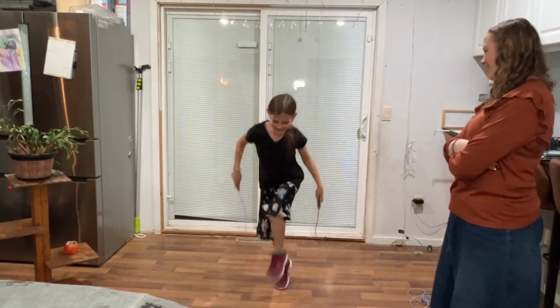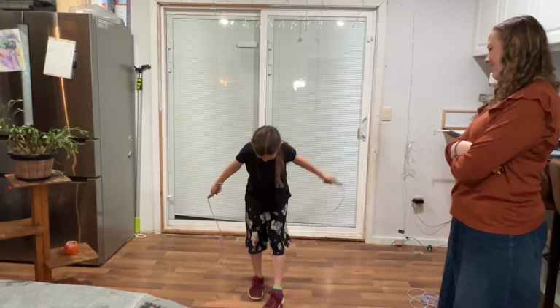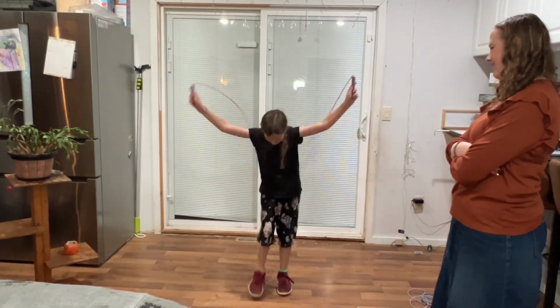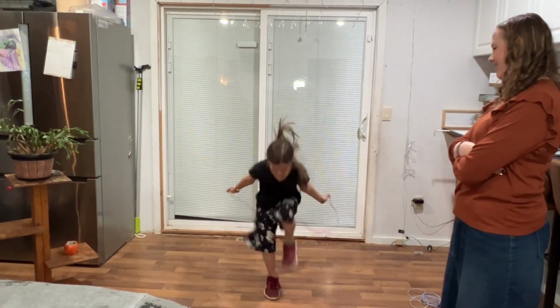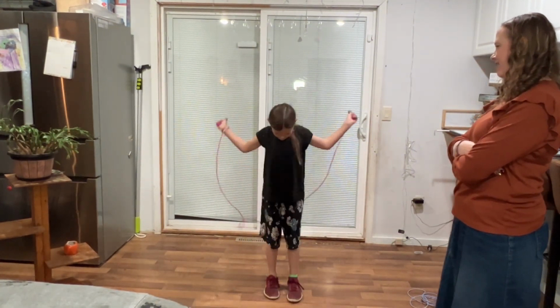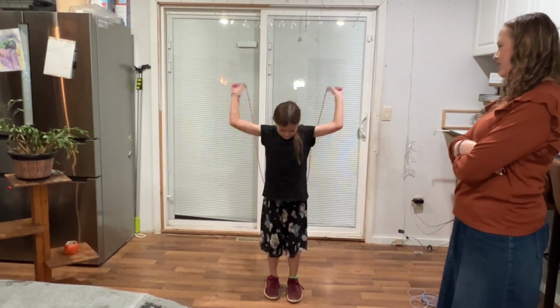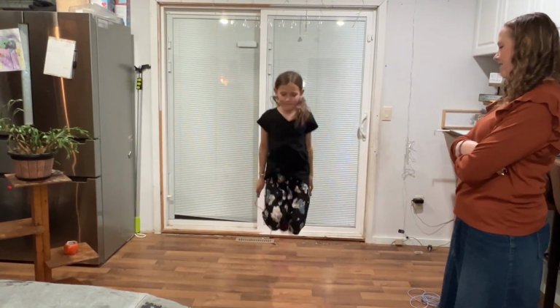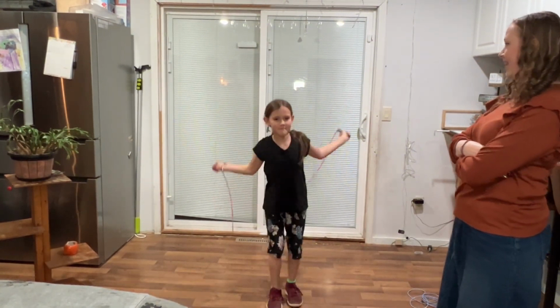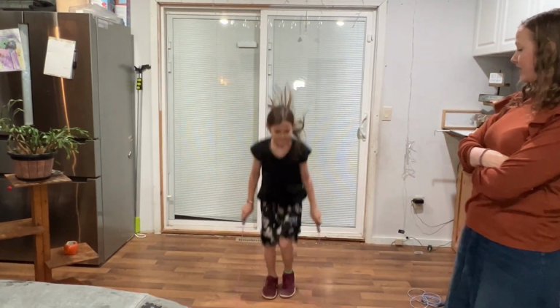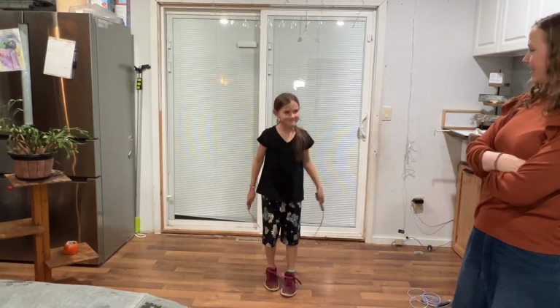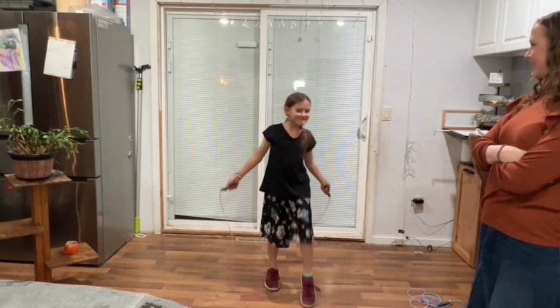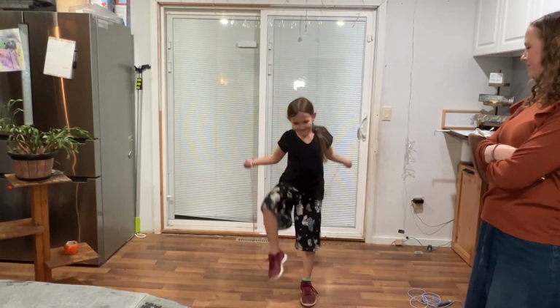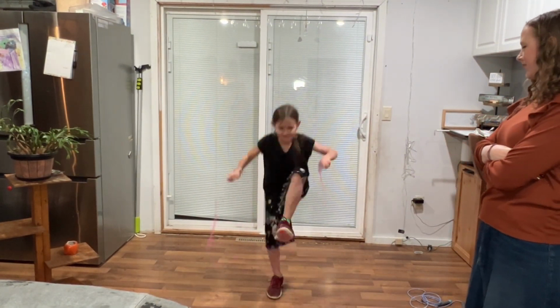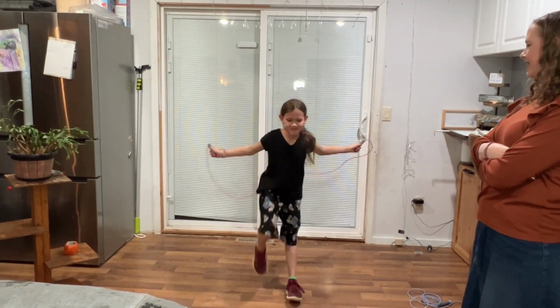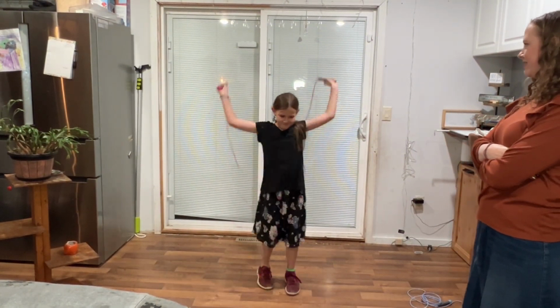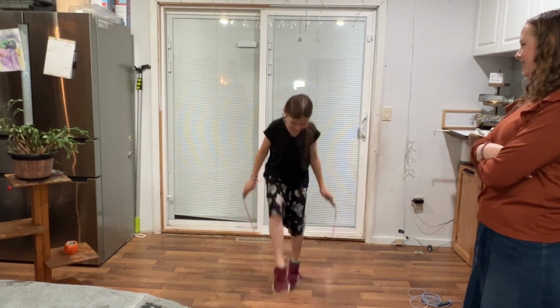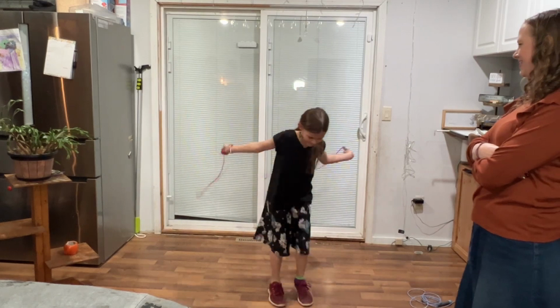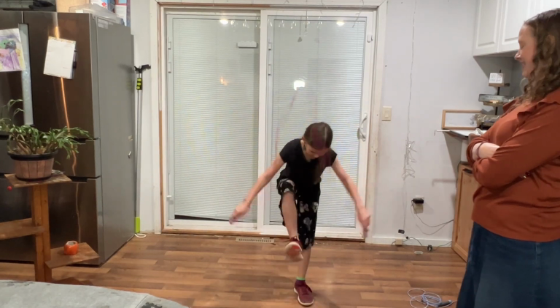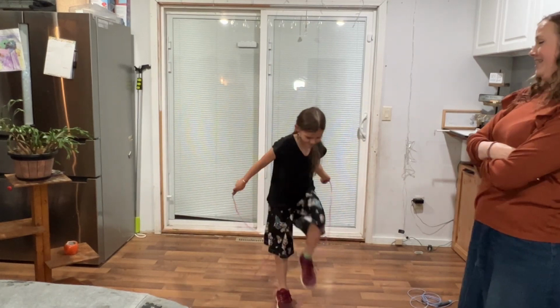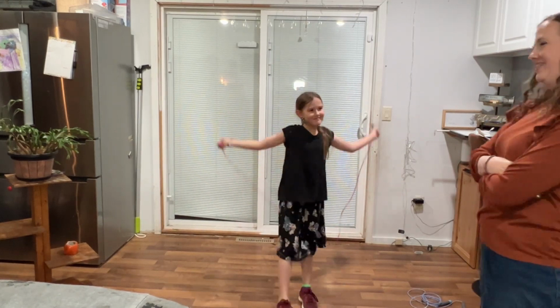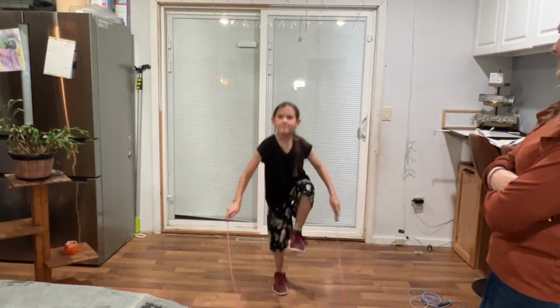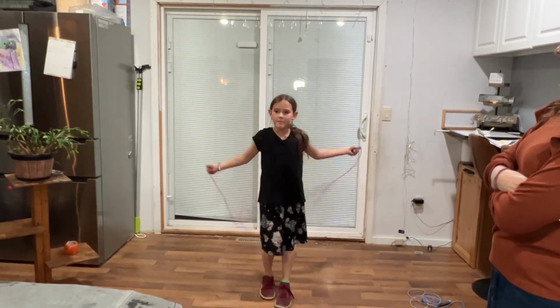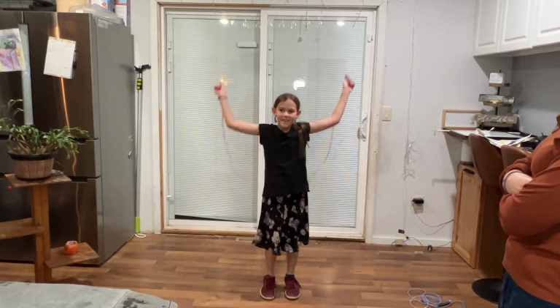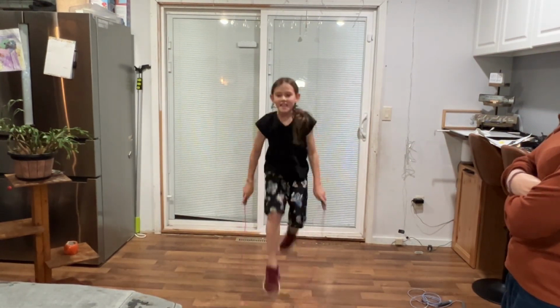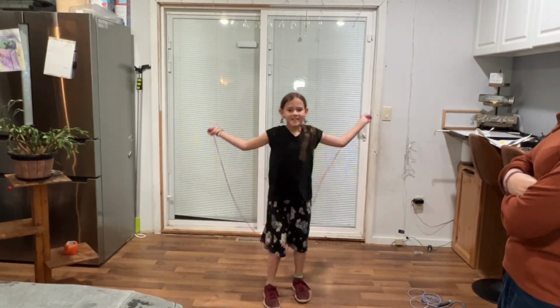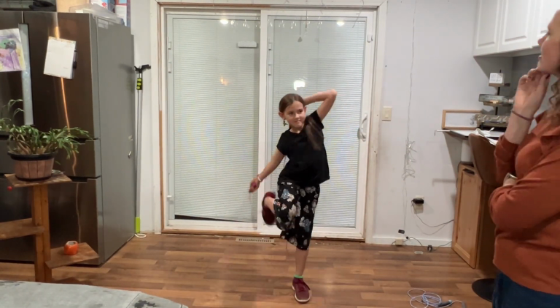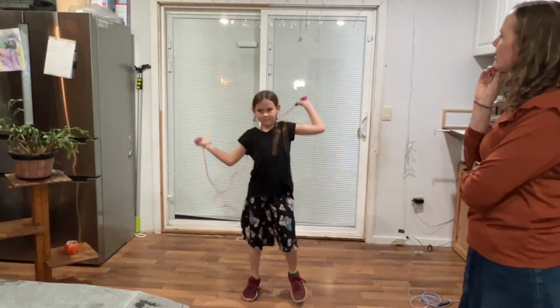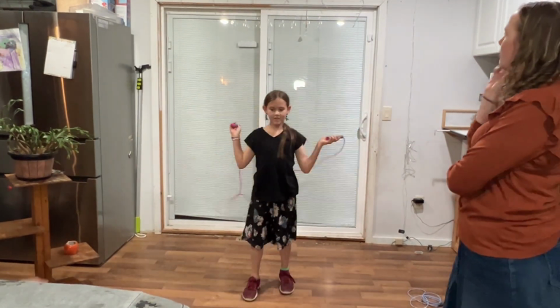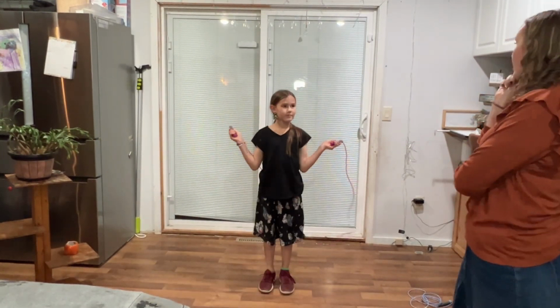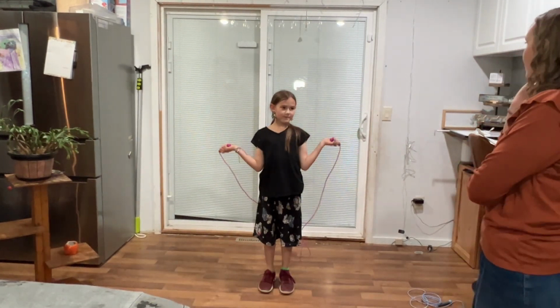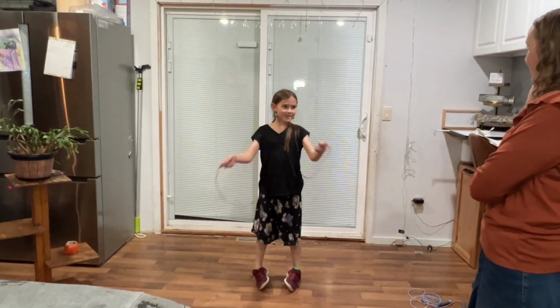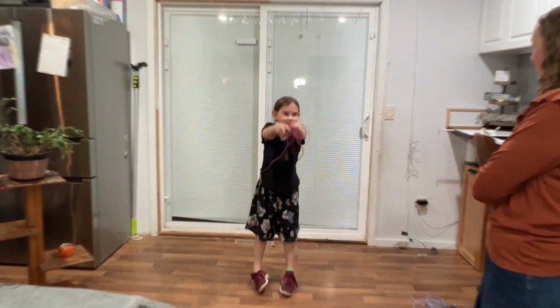It makes it nice for kids that are shorter, so you can have it be an appropriate length for them. My kids really enjoyed learning how to jump rope, doing it for exercise. This is great fitness for young kids and even adults, and it's great for skipping rope.